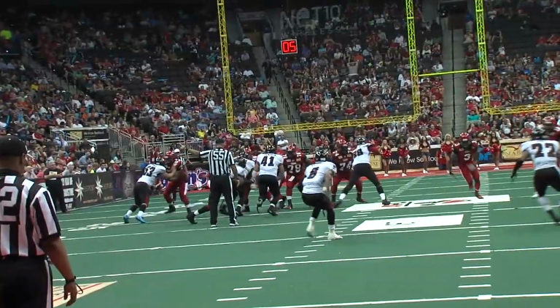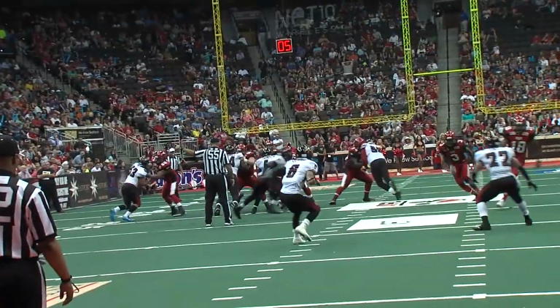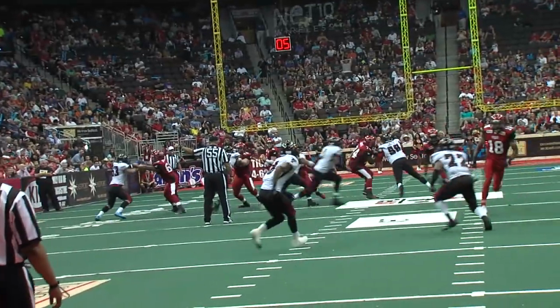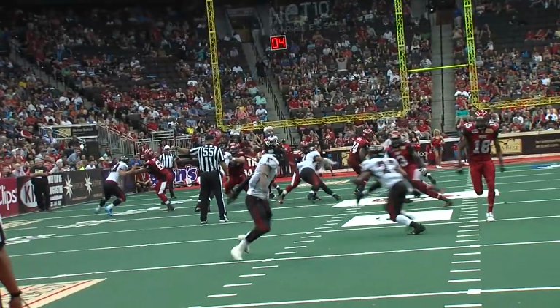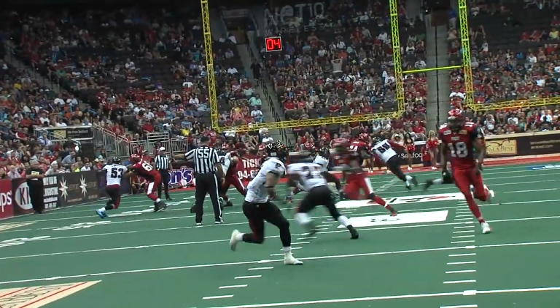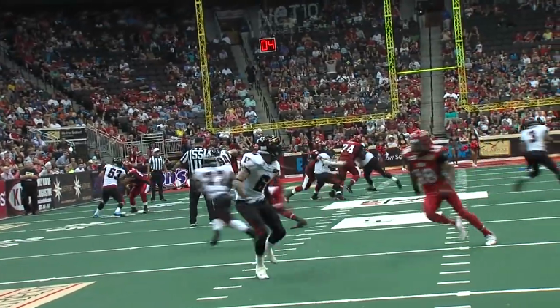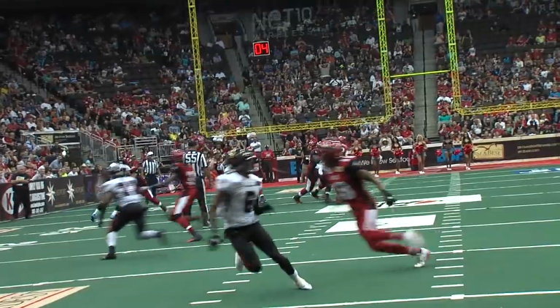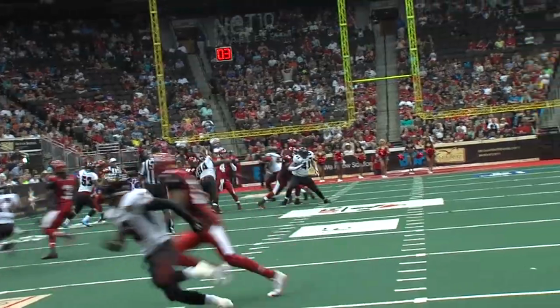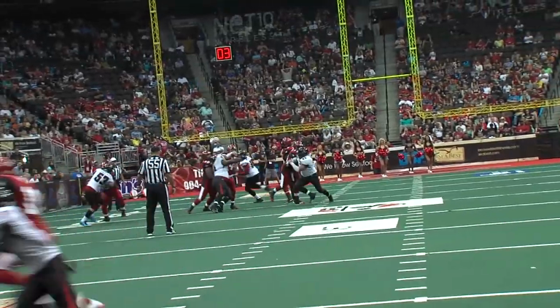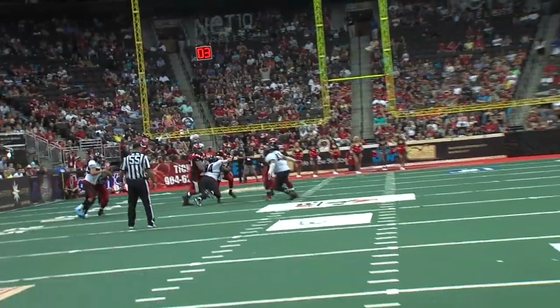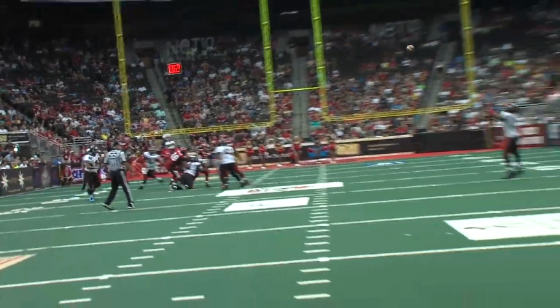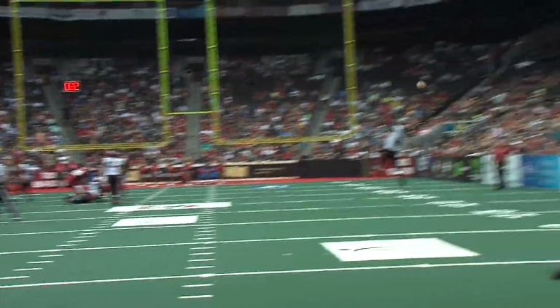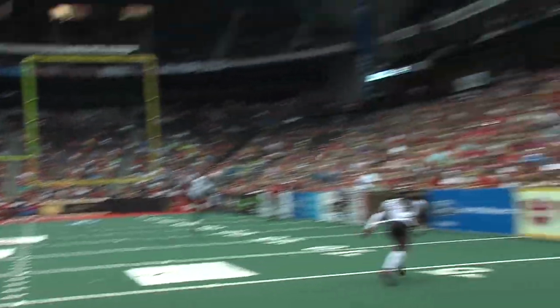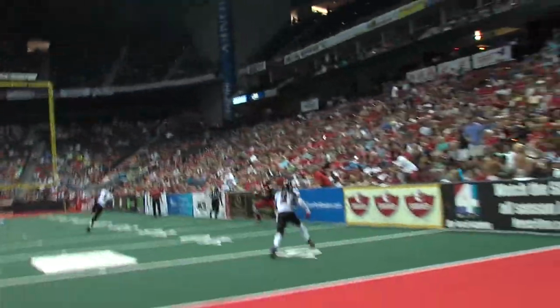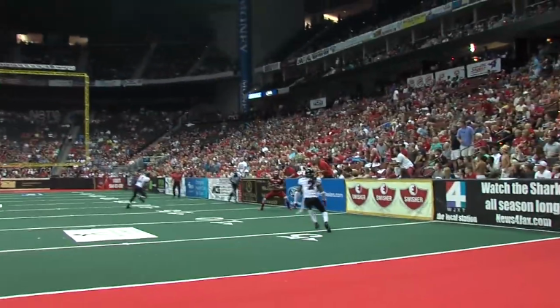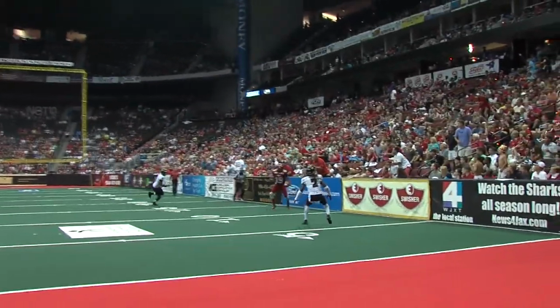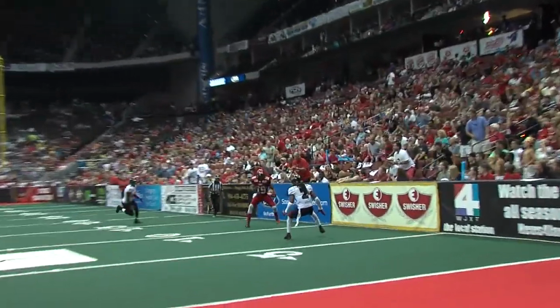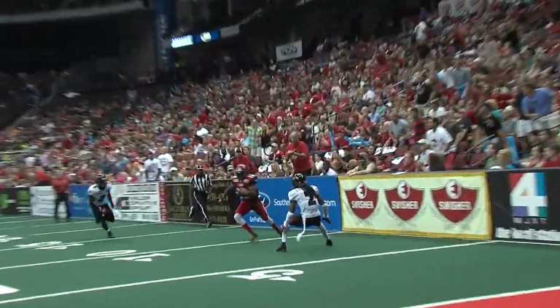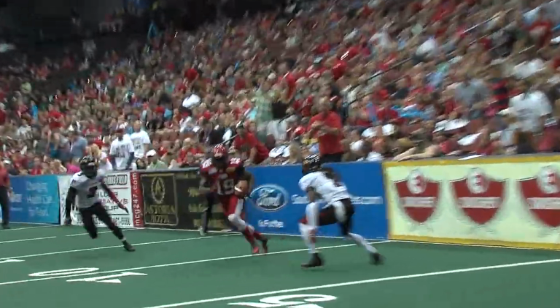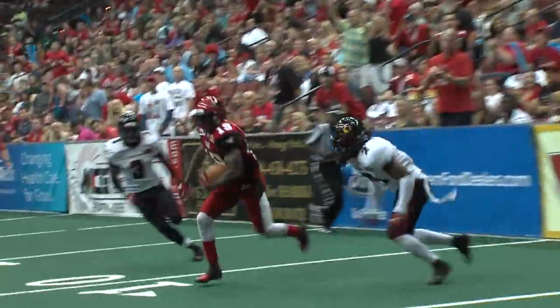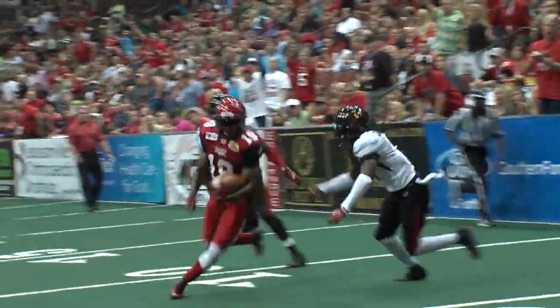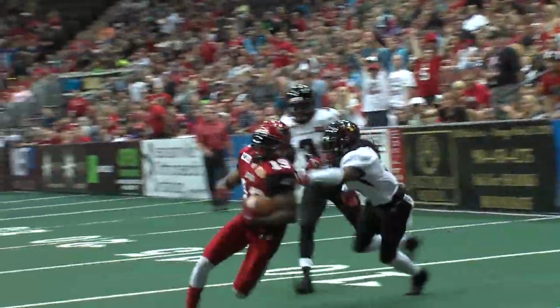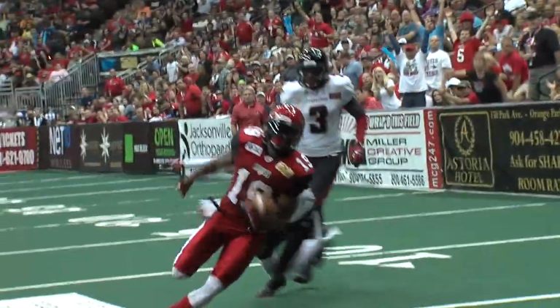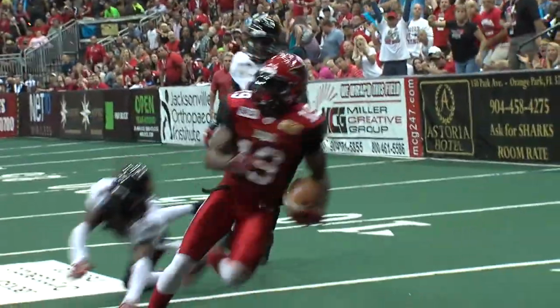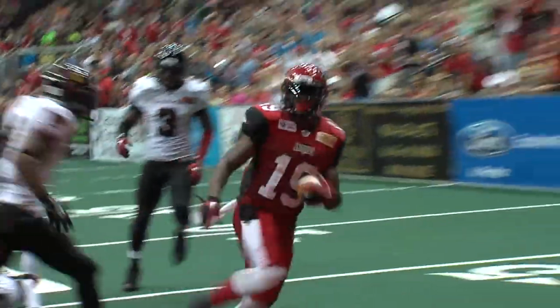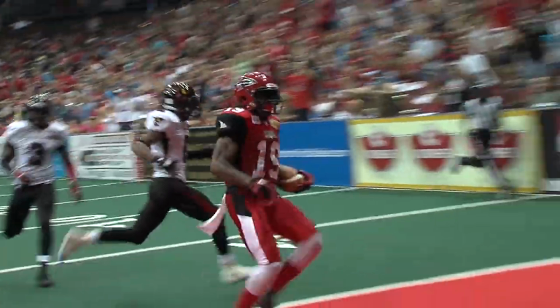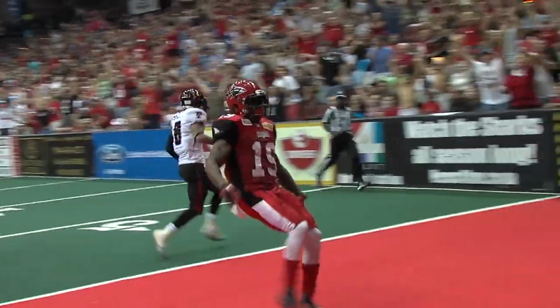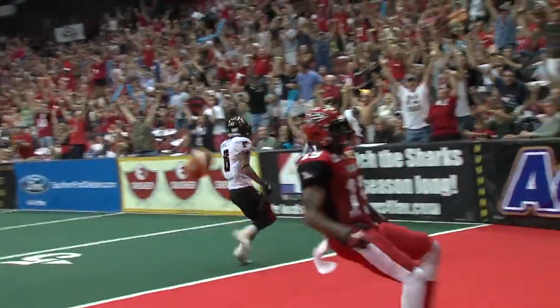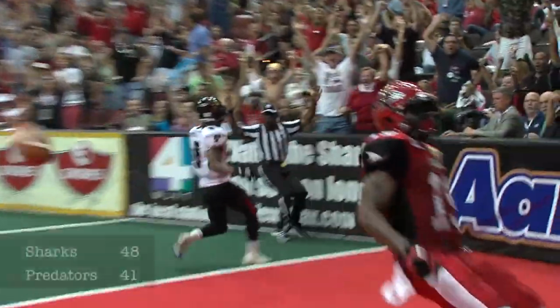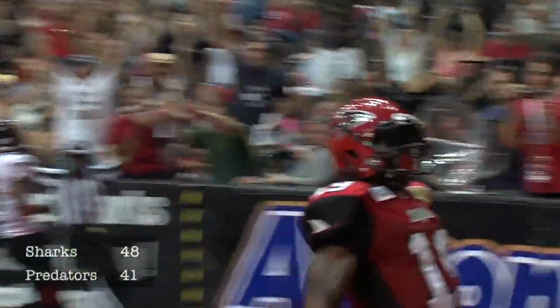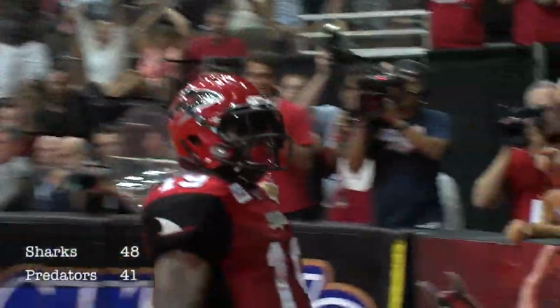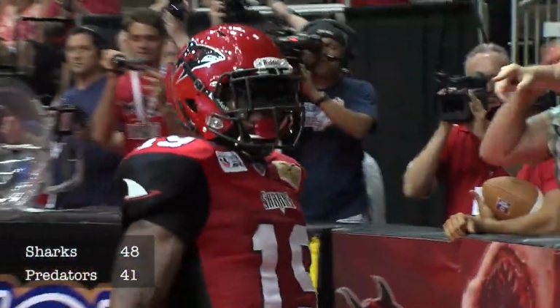Rowley has protection. Rowley looks — wide open. Catch is made by Crawford. Reverses field. Touchdown, Jacksonville.